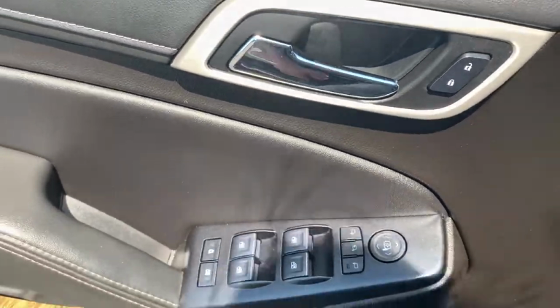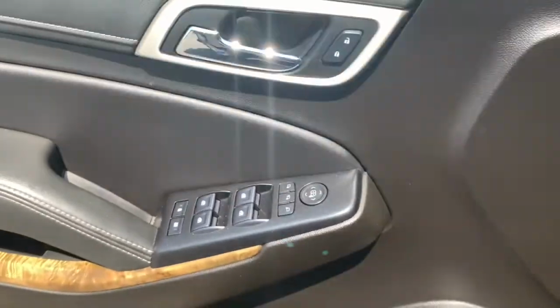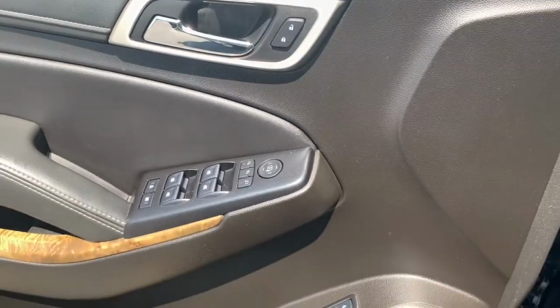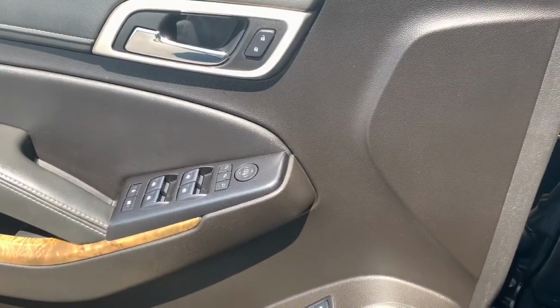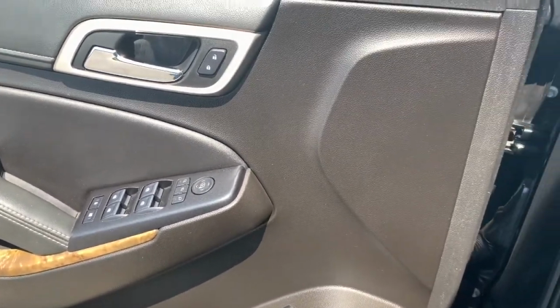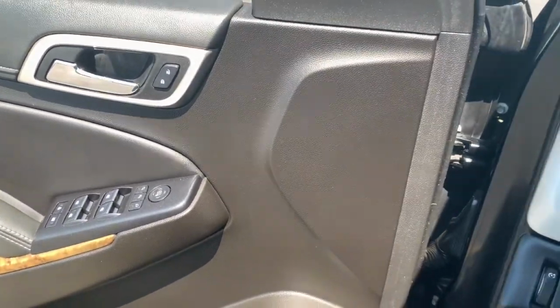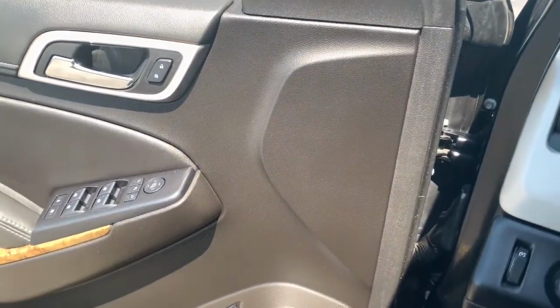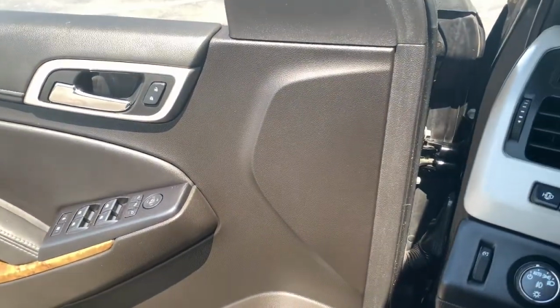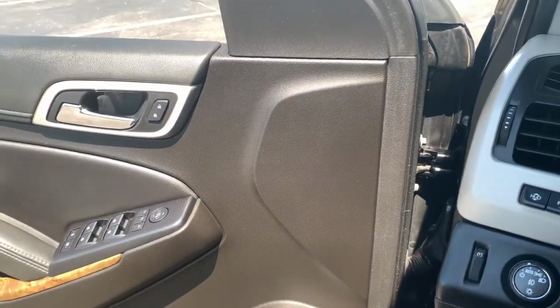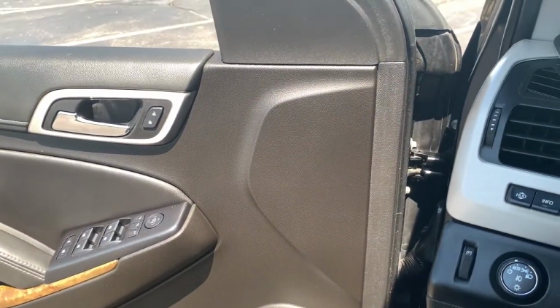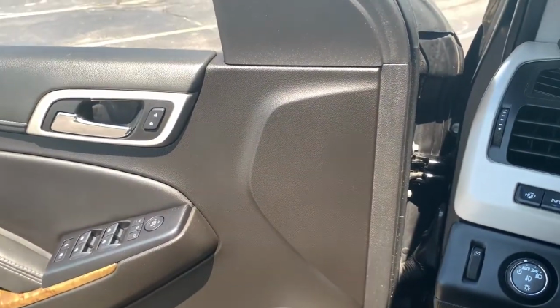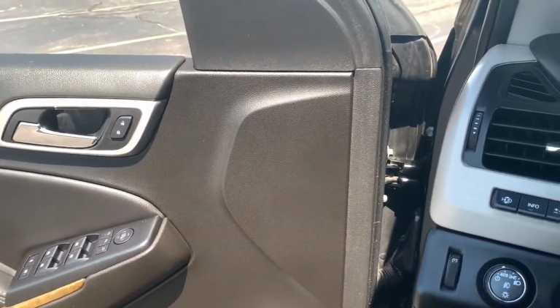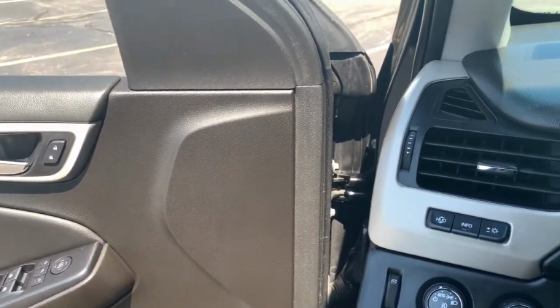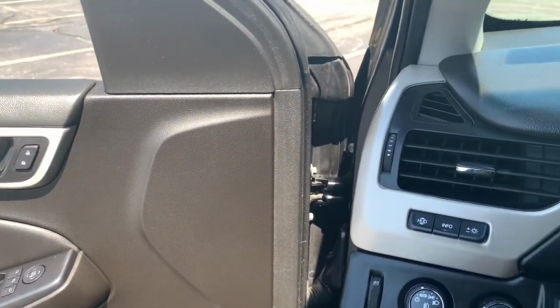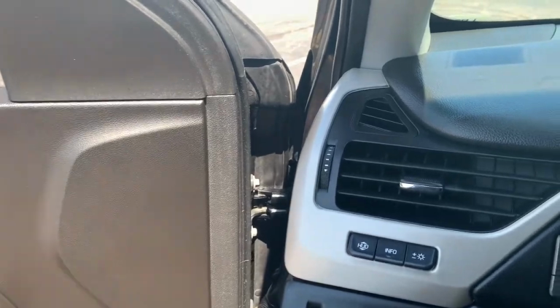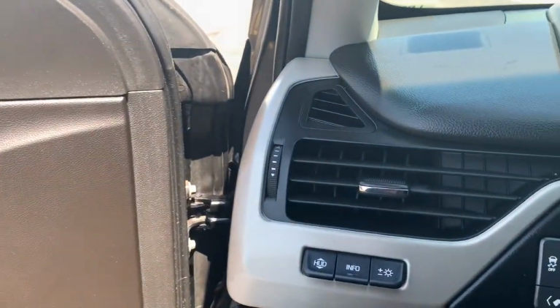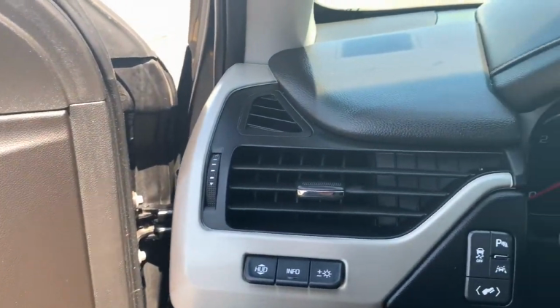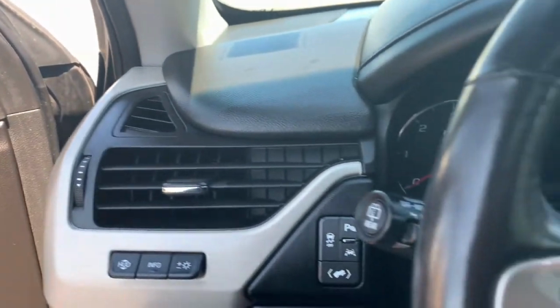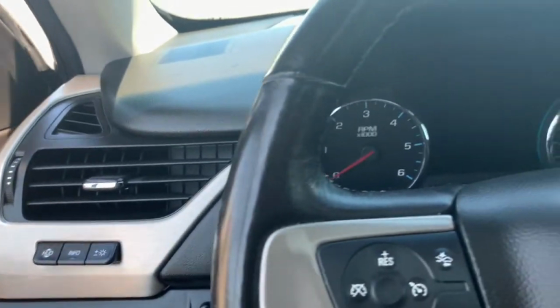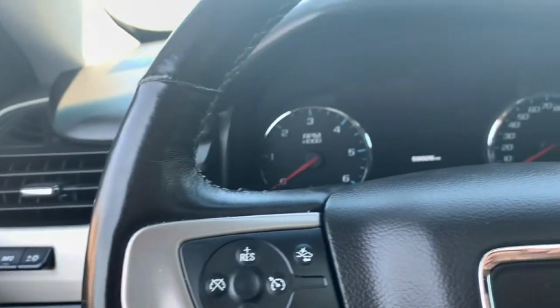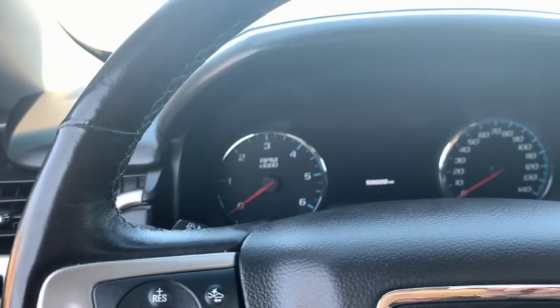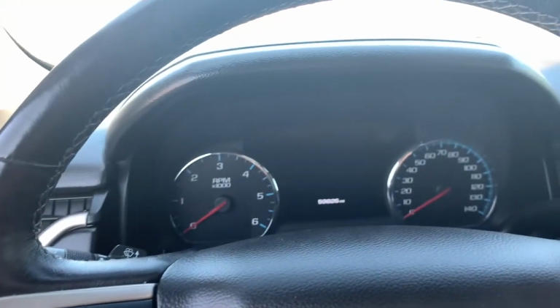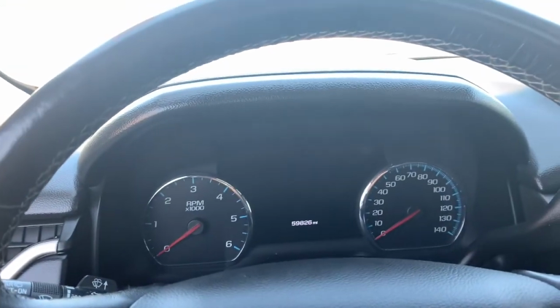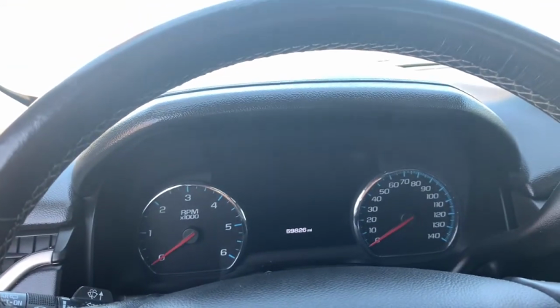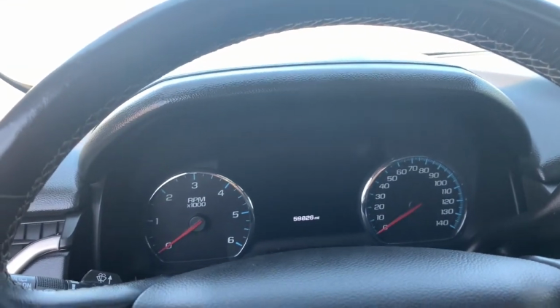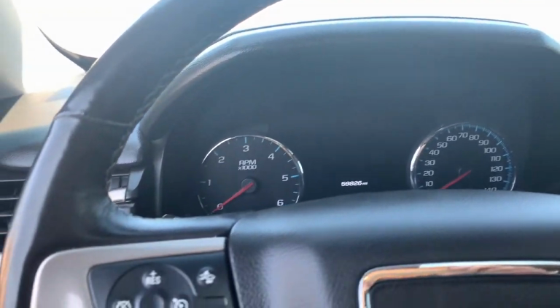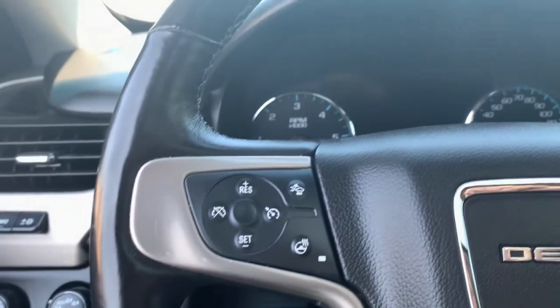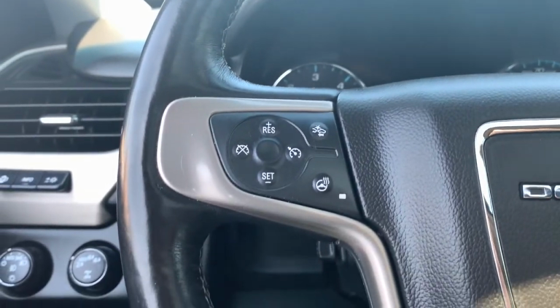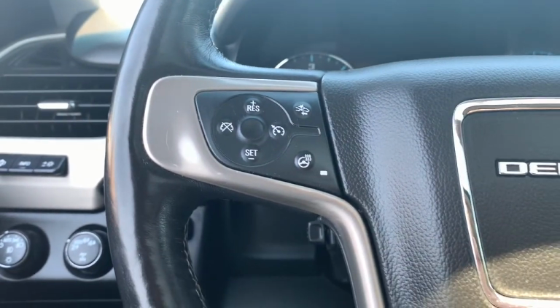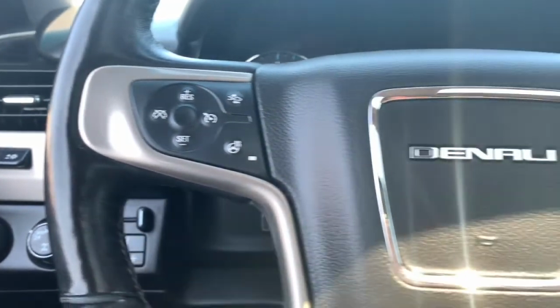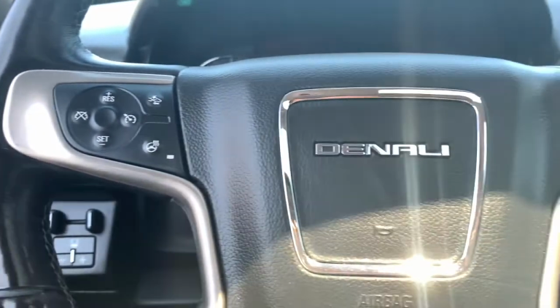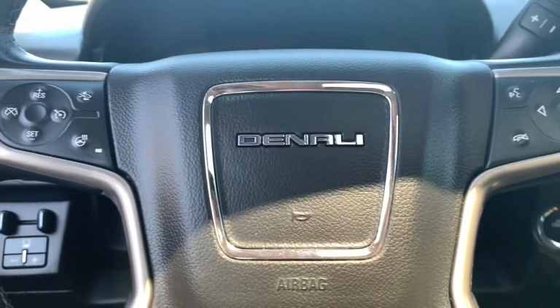Navigation system, hands-free liftgate, keyless entry, third row seat, heated driver seat, fog lamps, heated mirrors, premium sound system, remote engine start, power passenger seat.